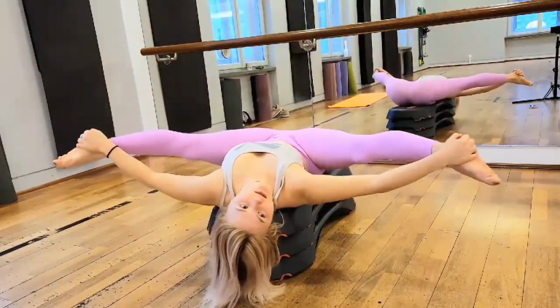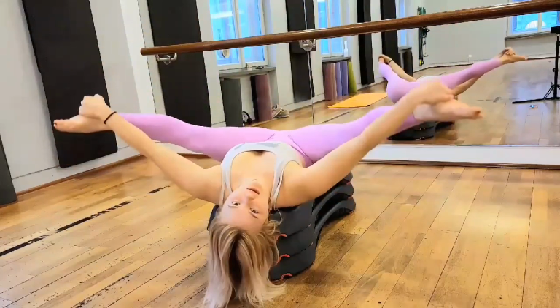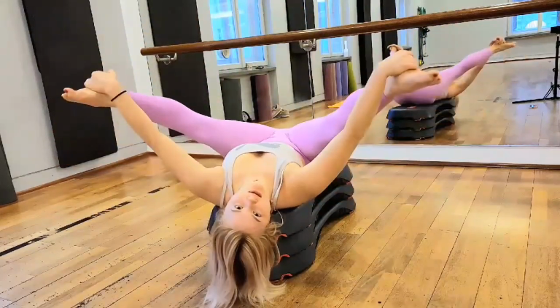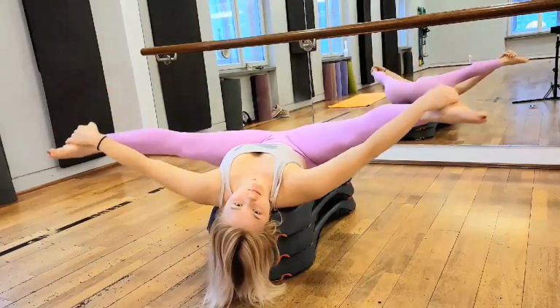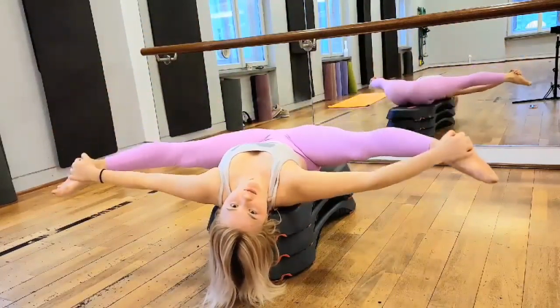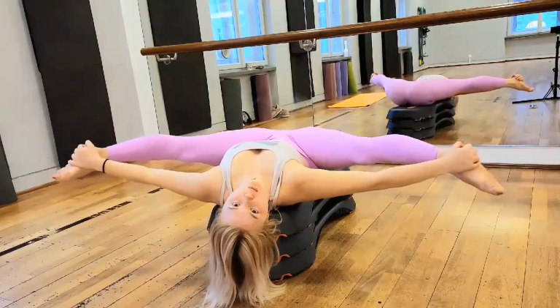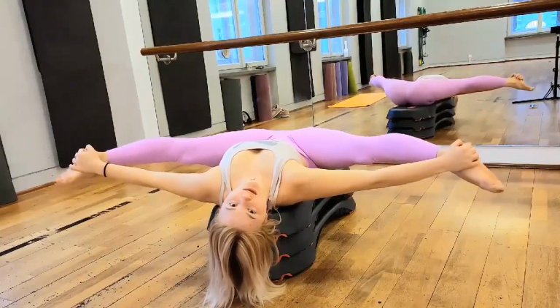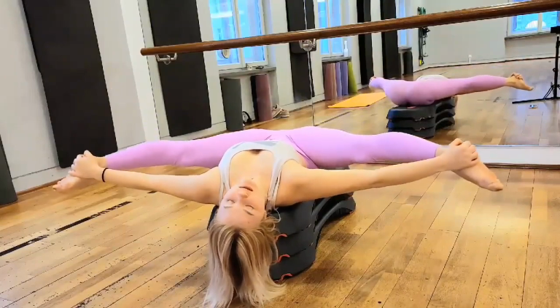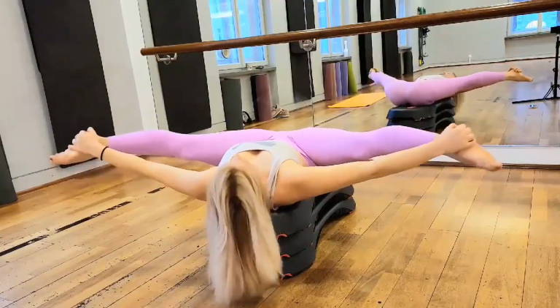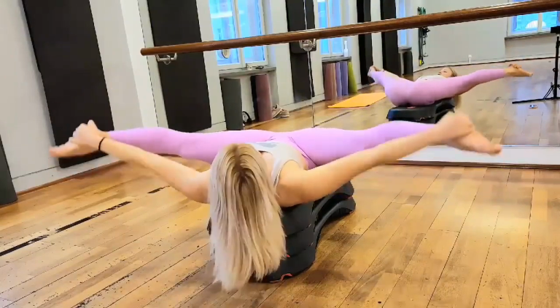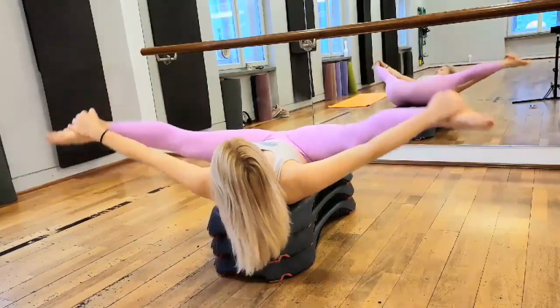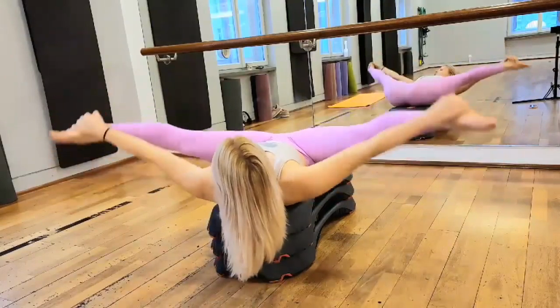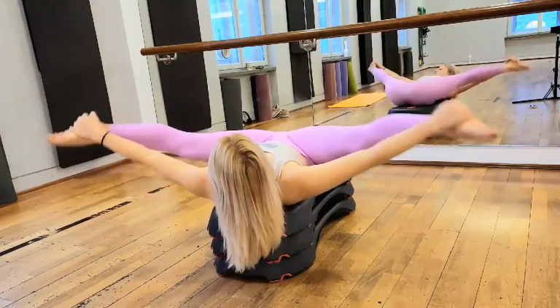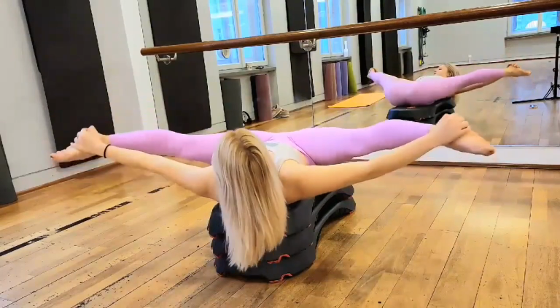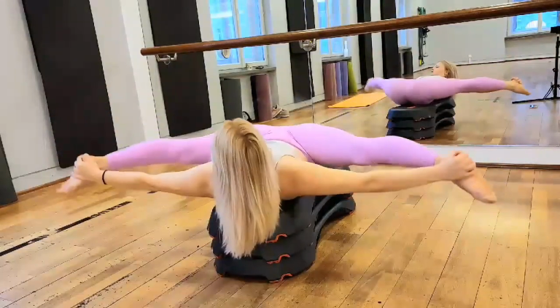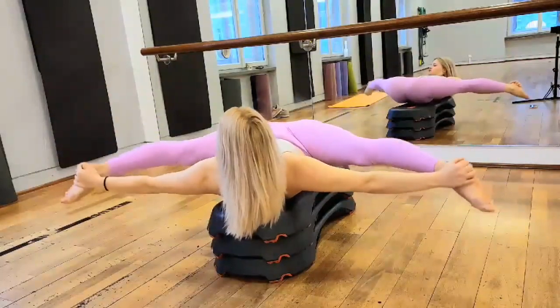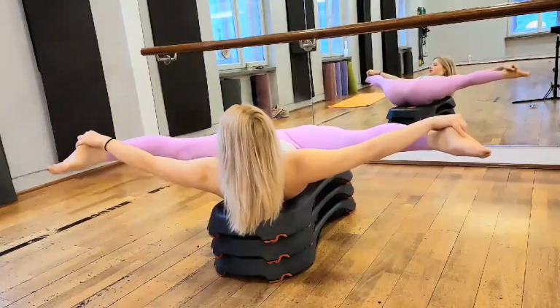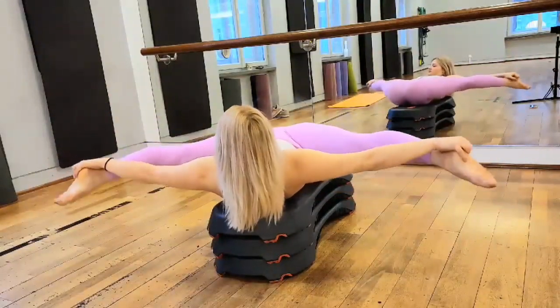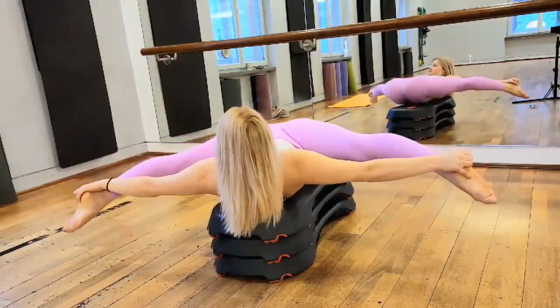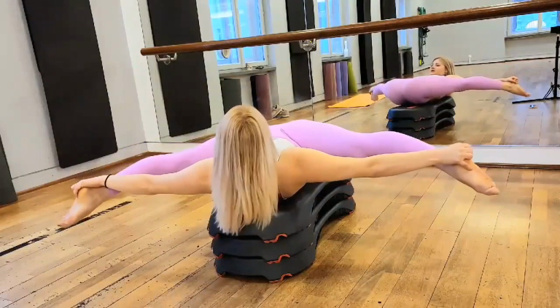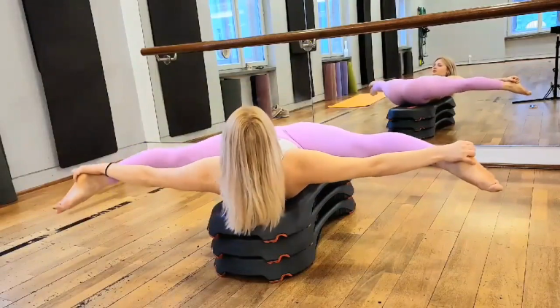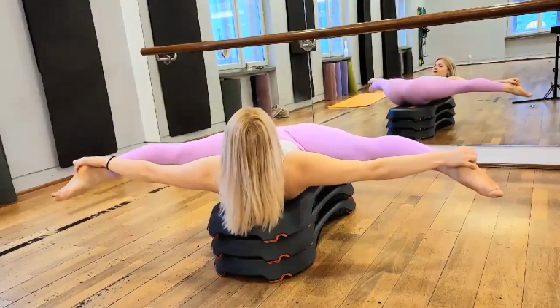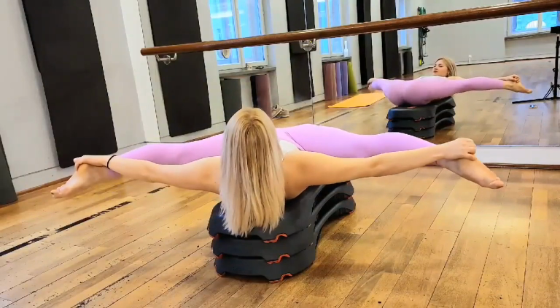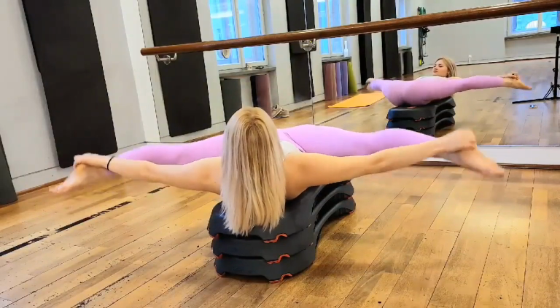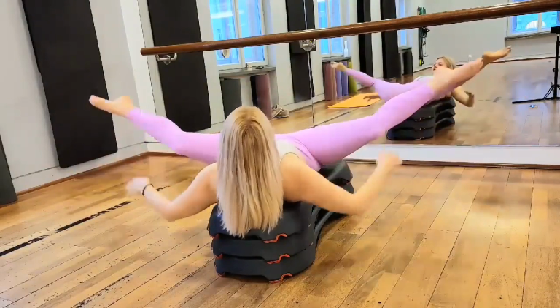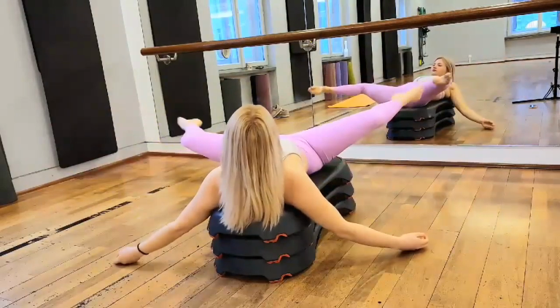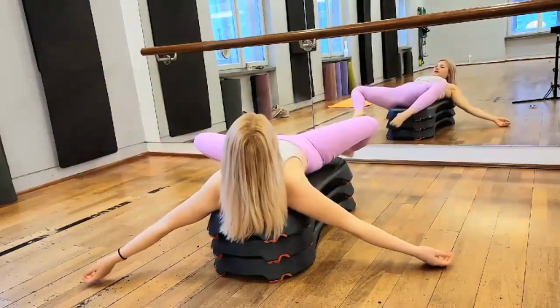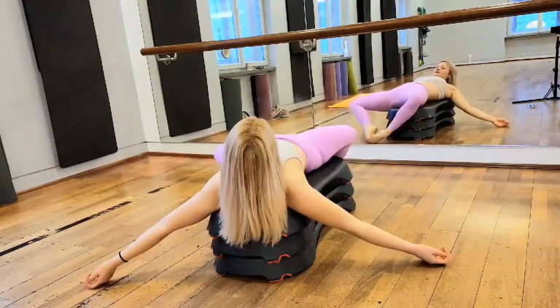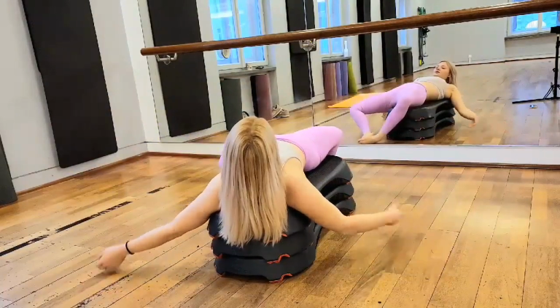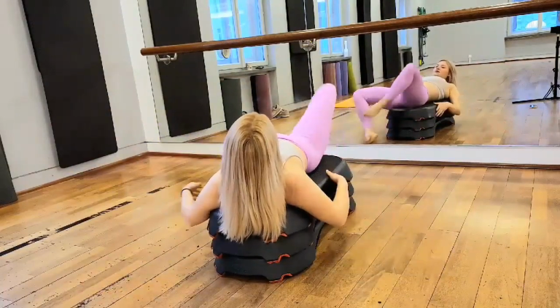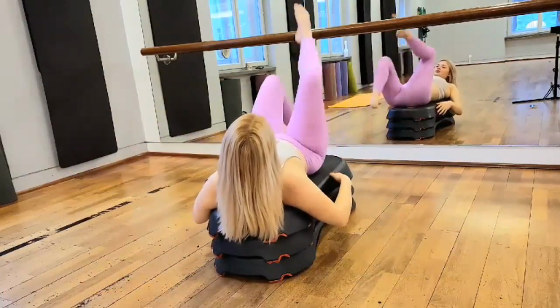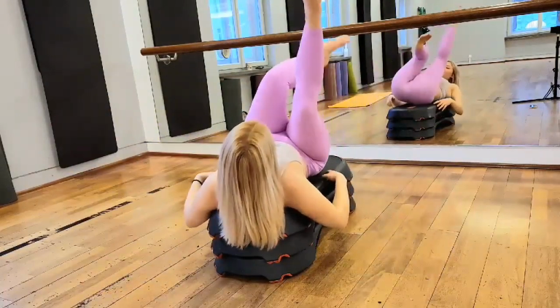Look in one. One, two, three, four, five. Good job.